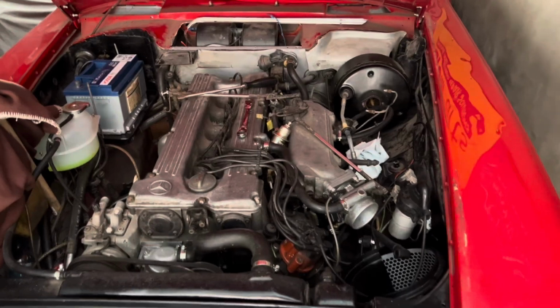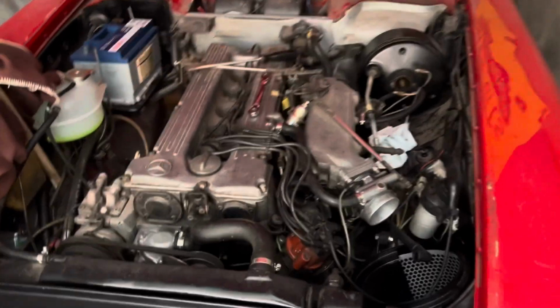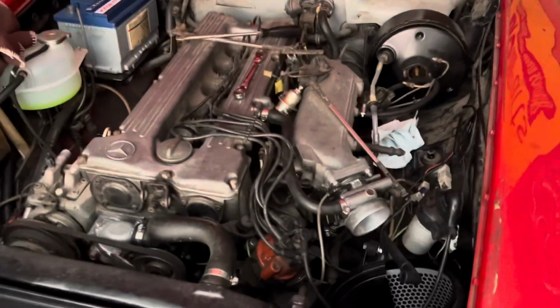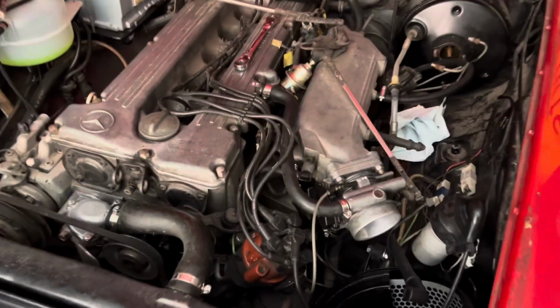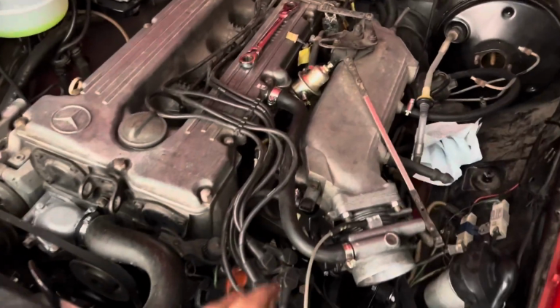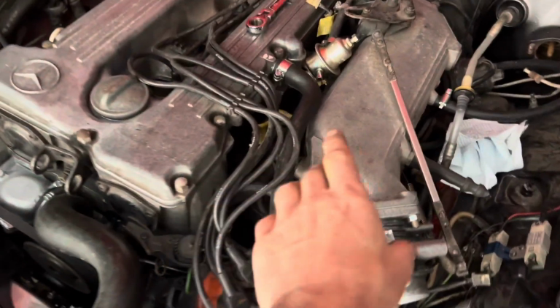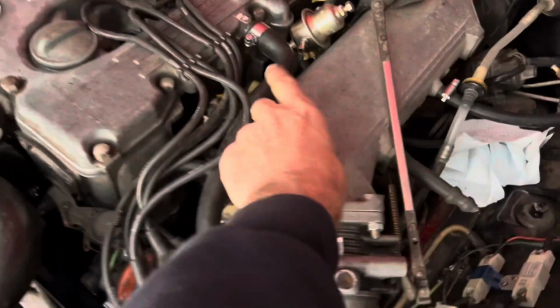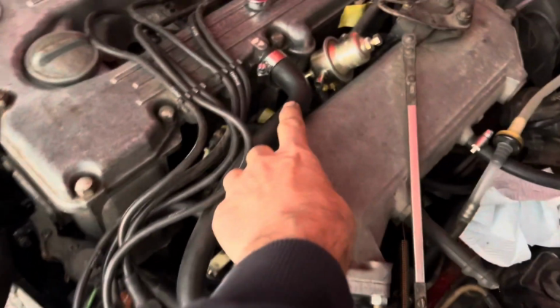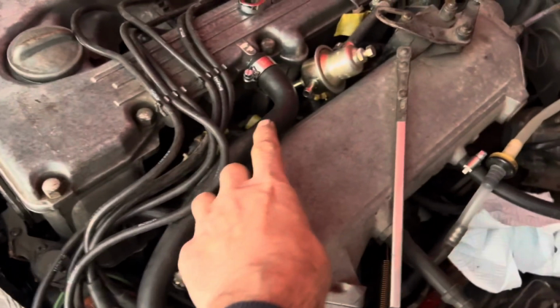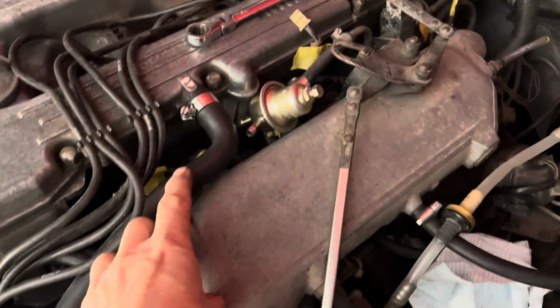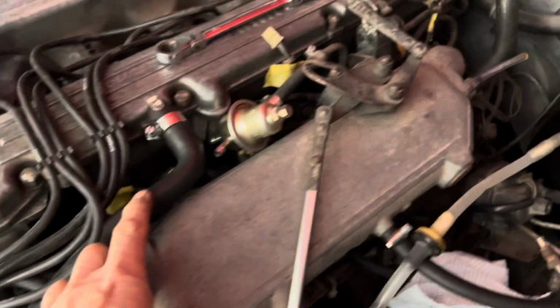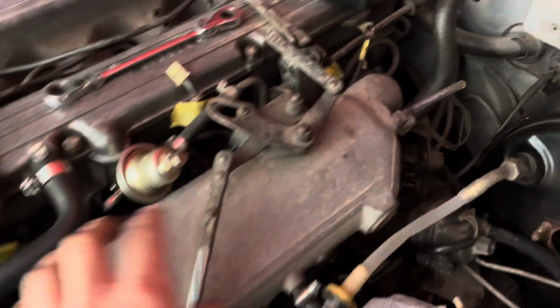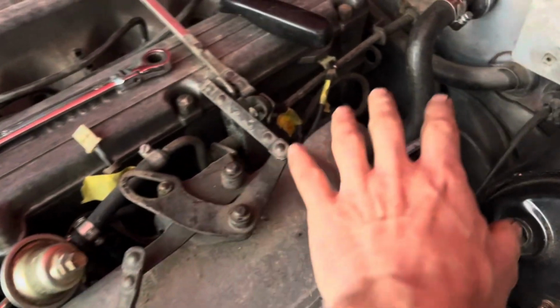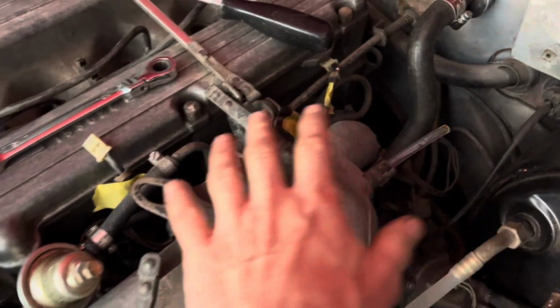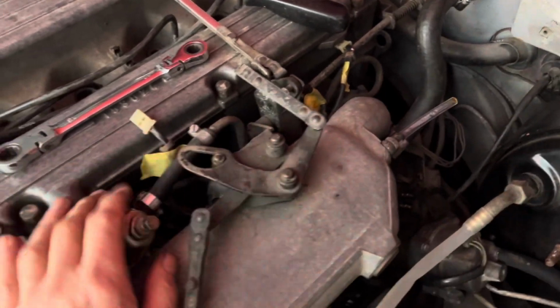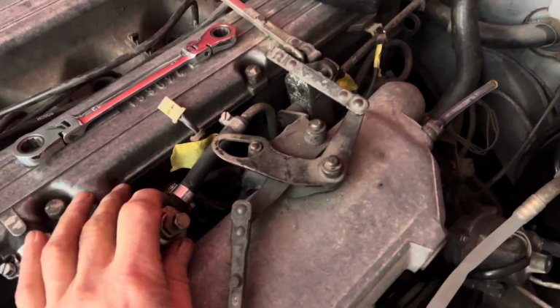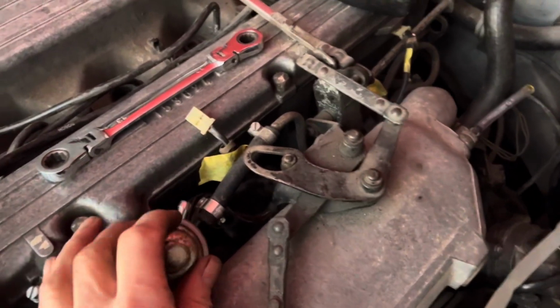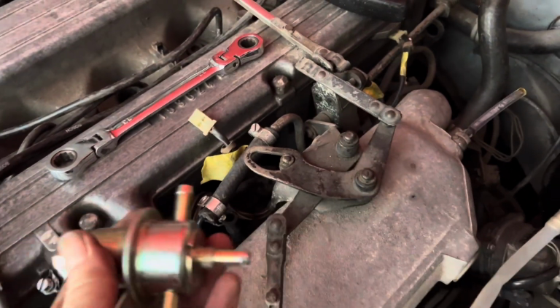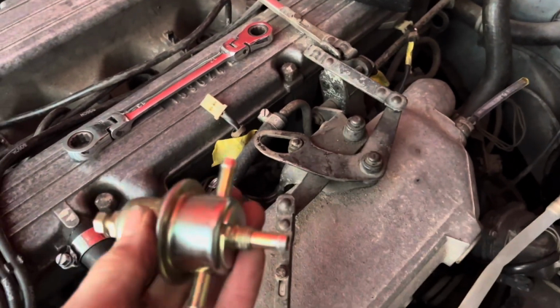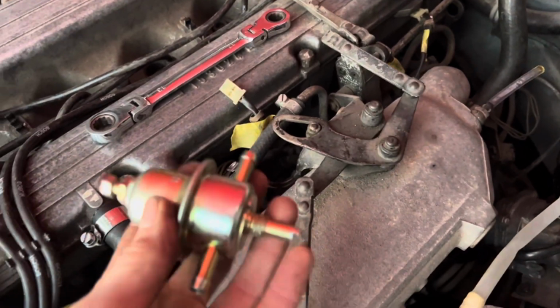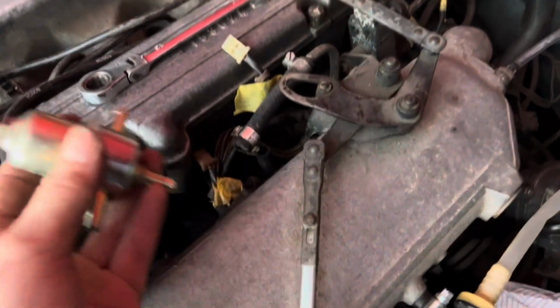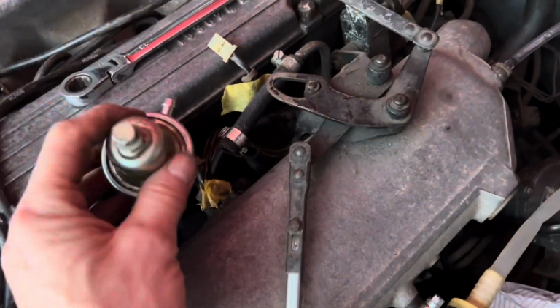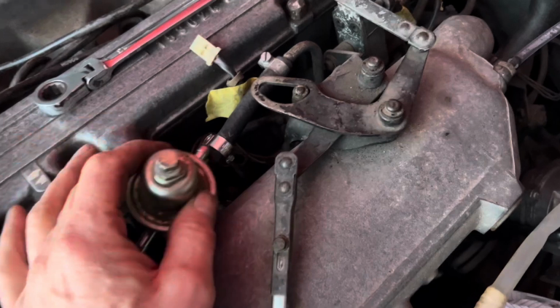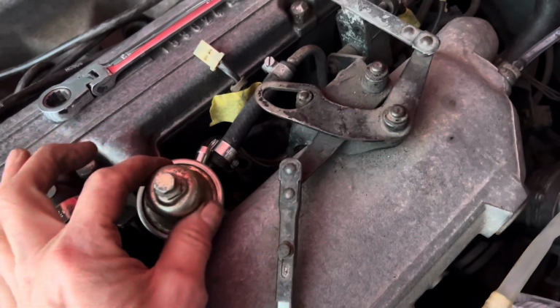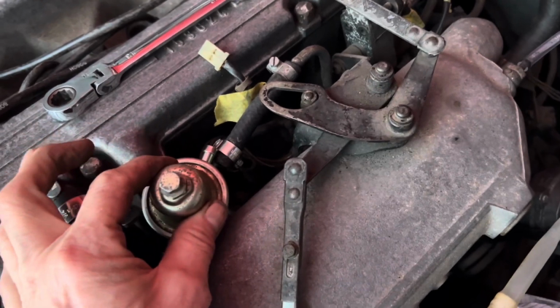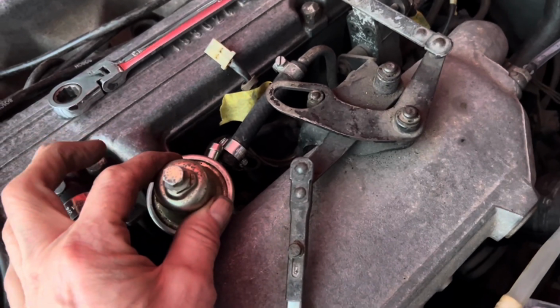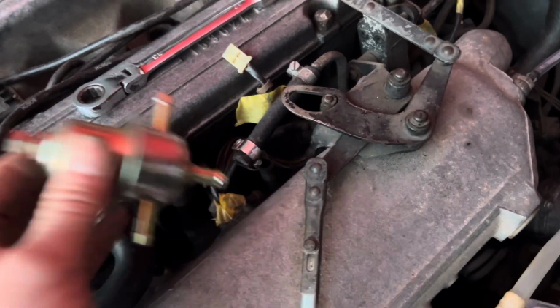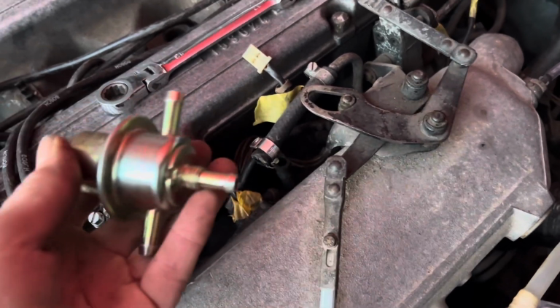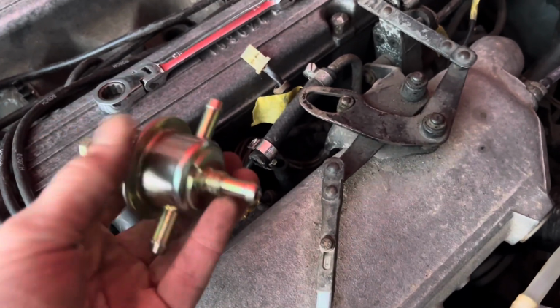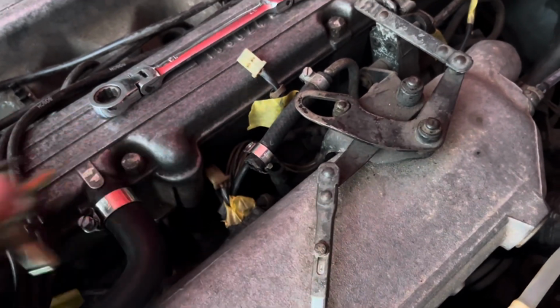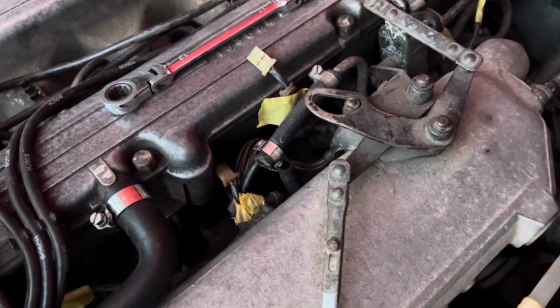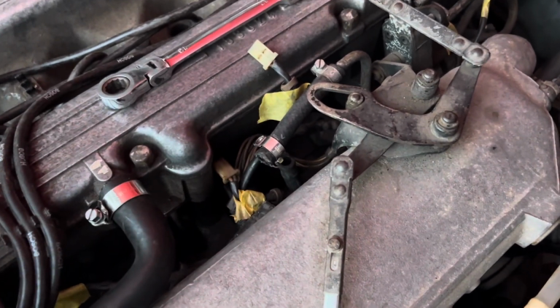In this video I'm going to have a go at taking out the injectors and the injector rail on this 280SL M110 engine. We've started off by just disconnecting the fuel pressure regulator.